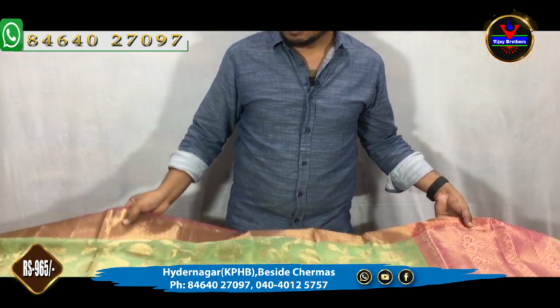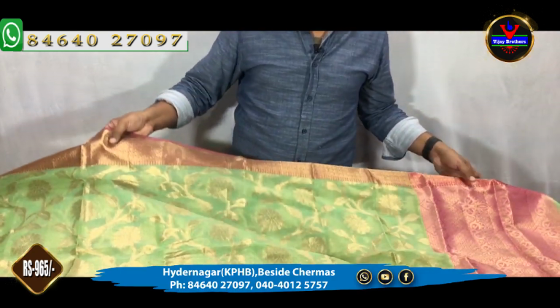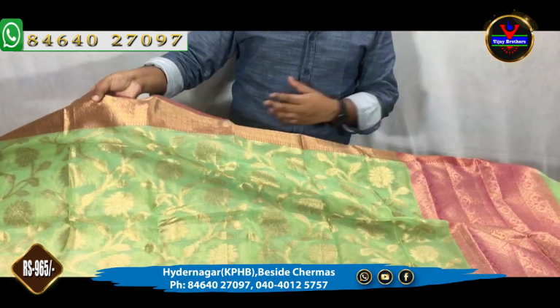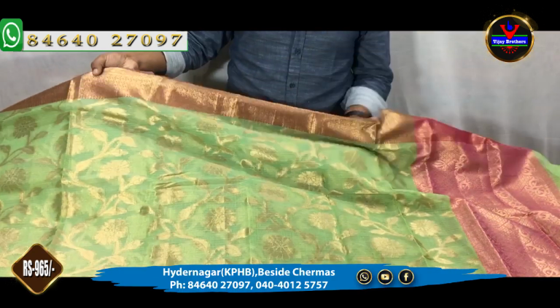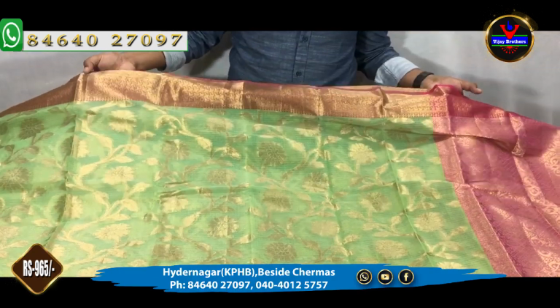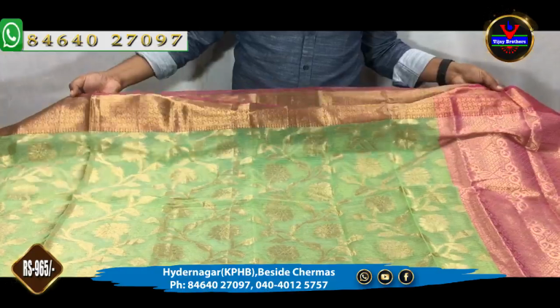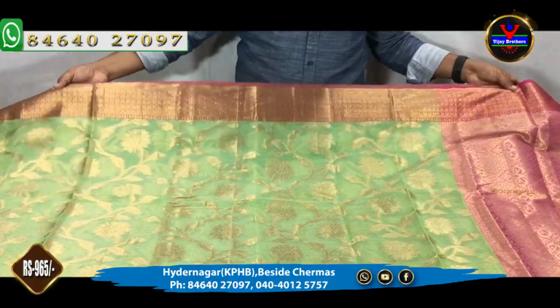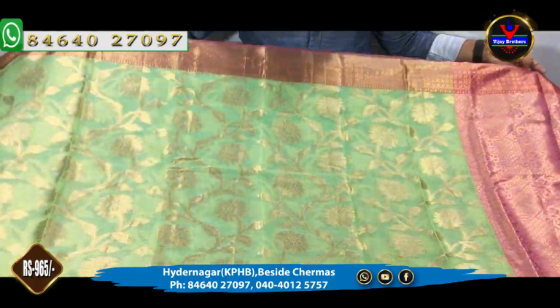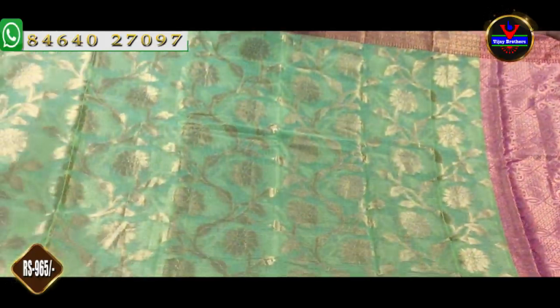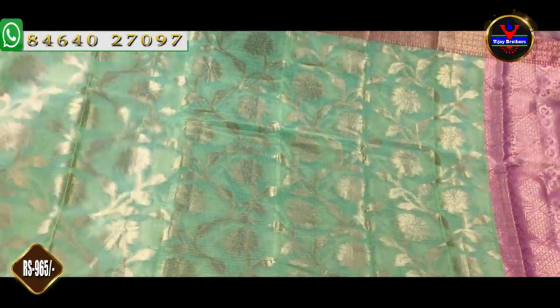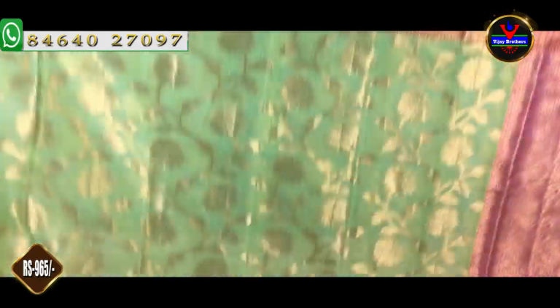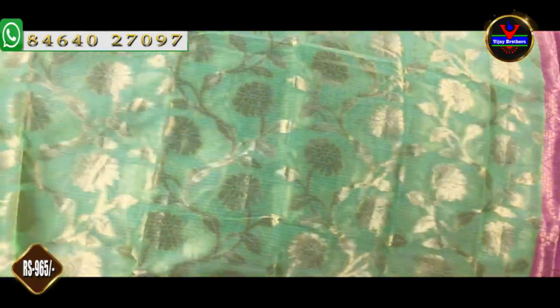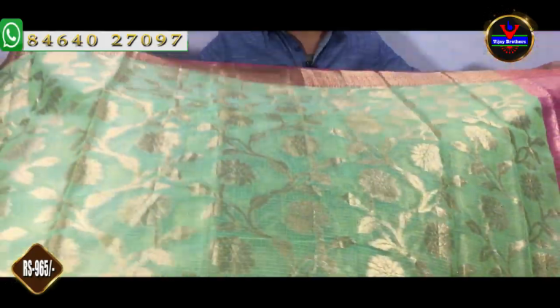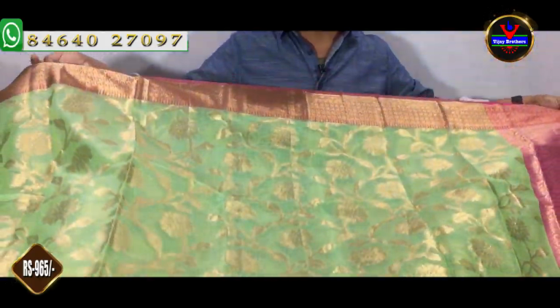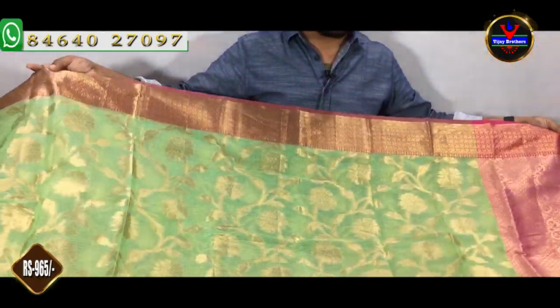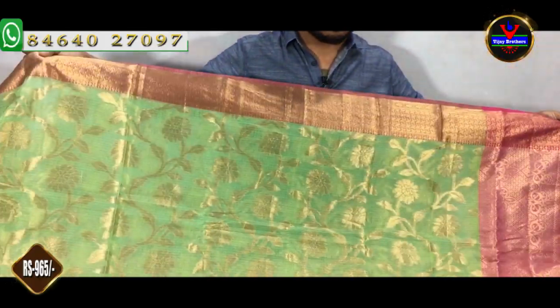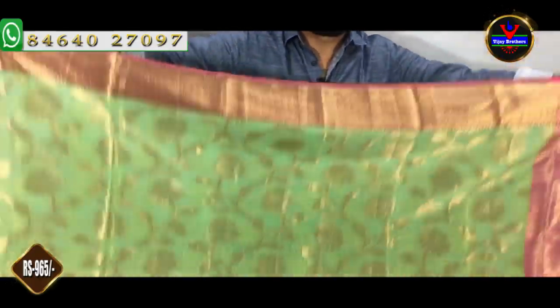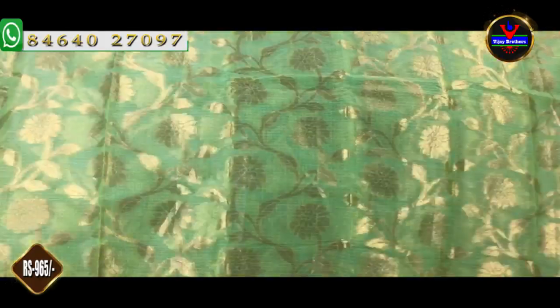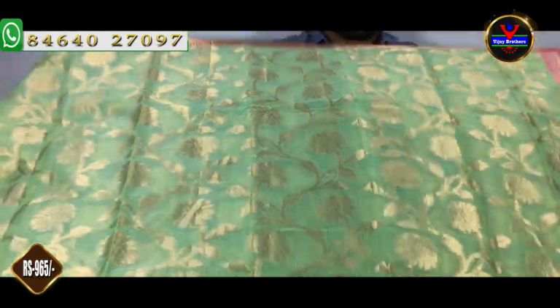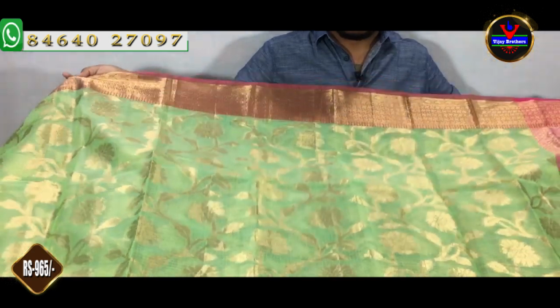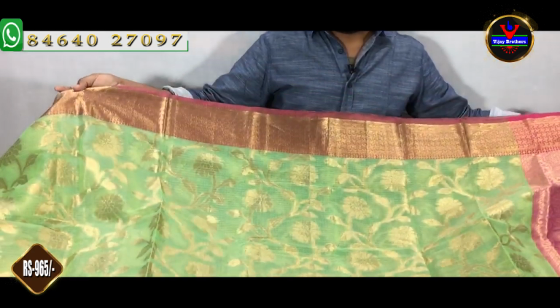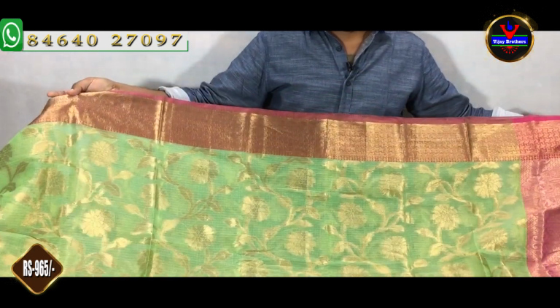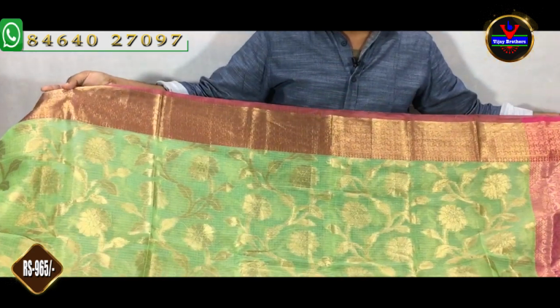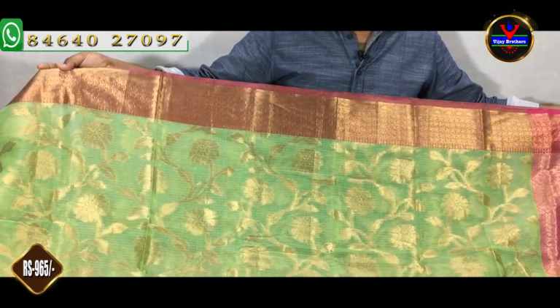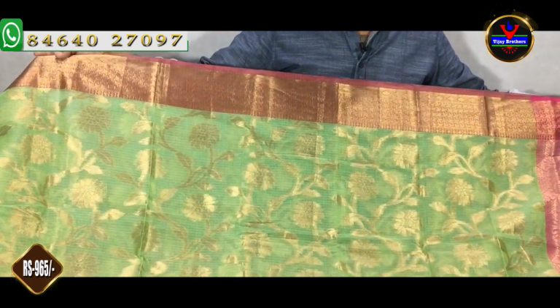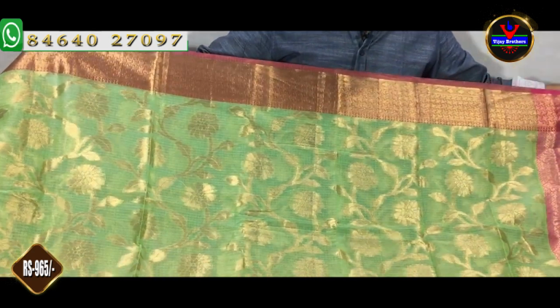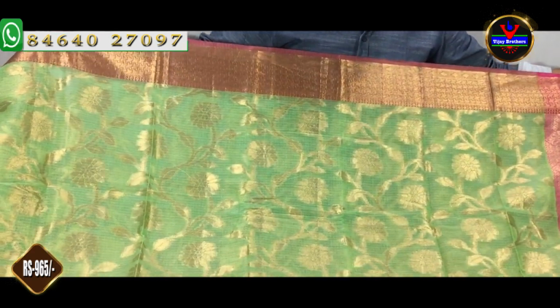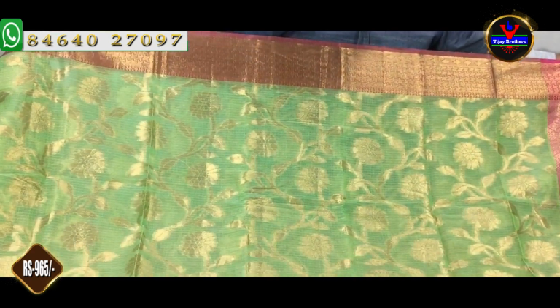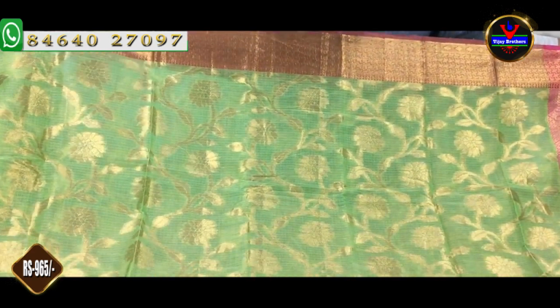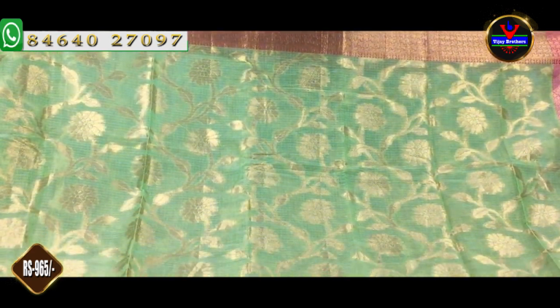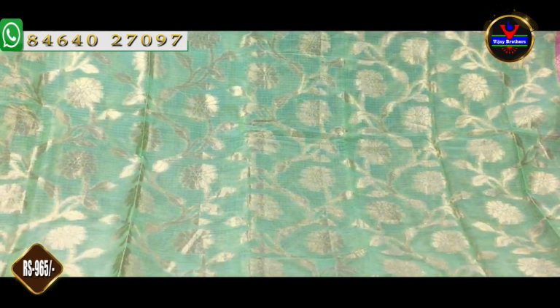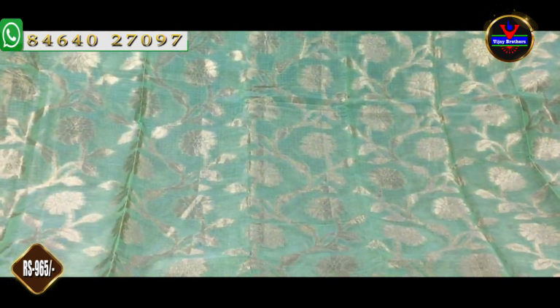This is a light green color combination. We choose a light green color combination.